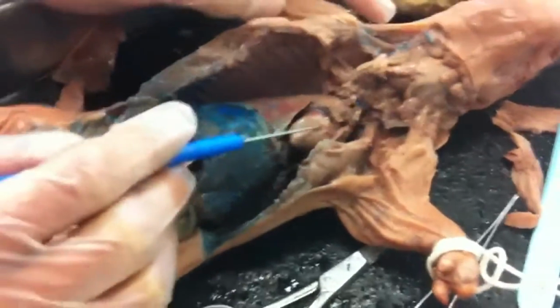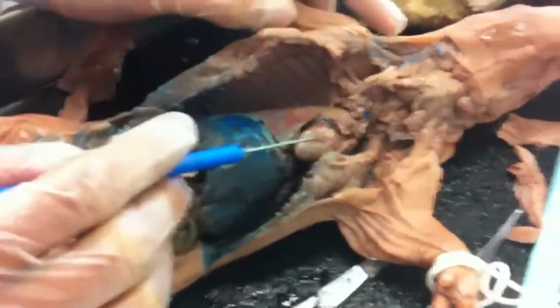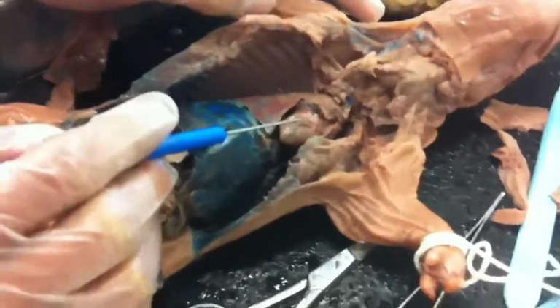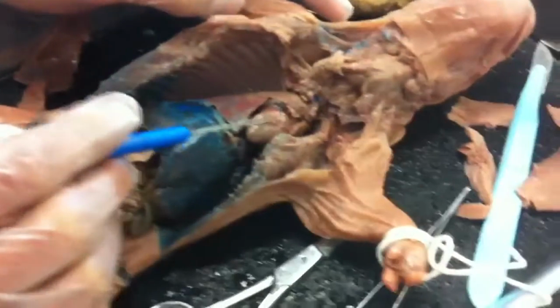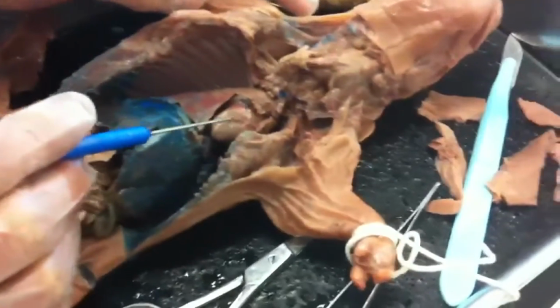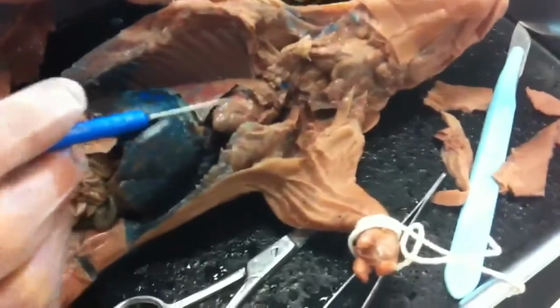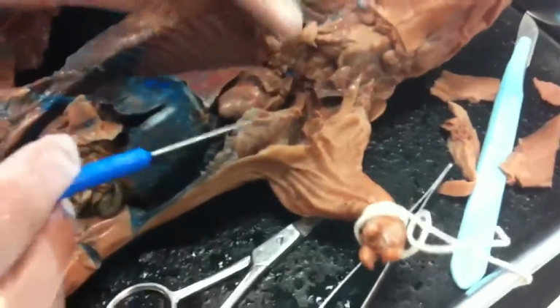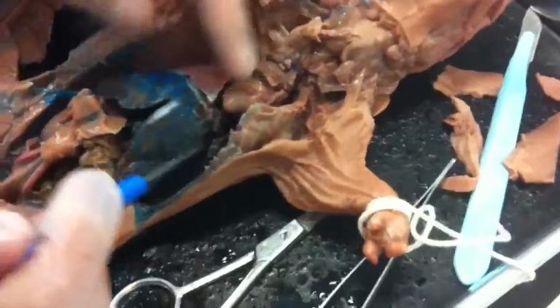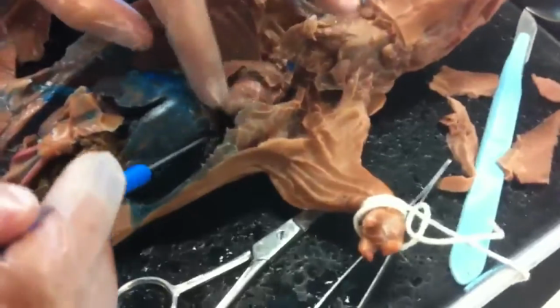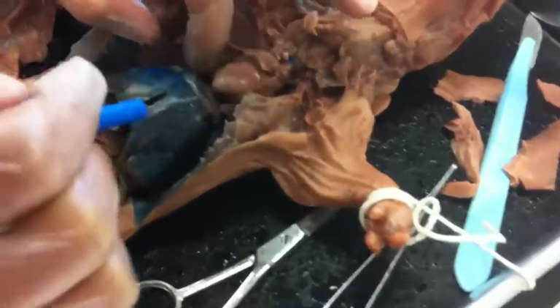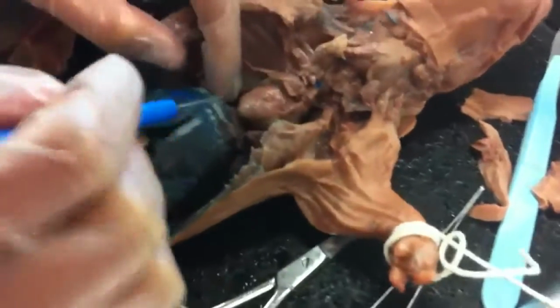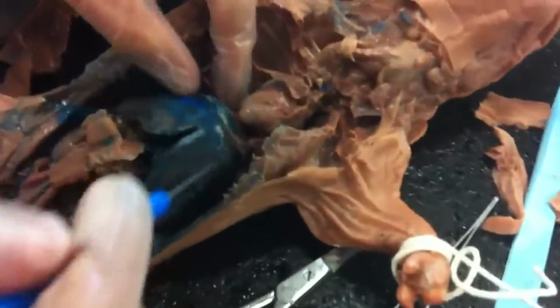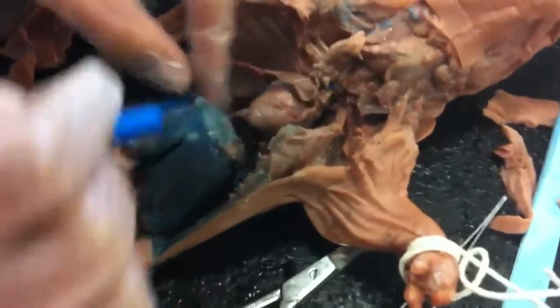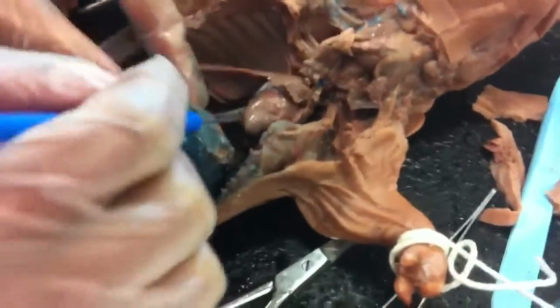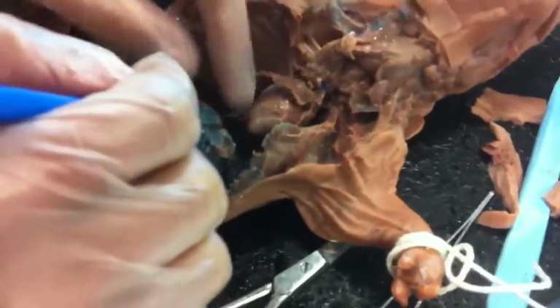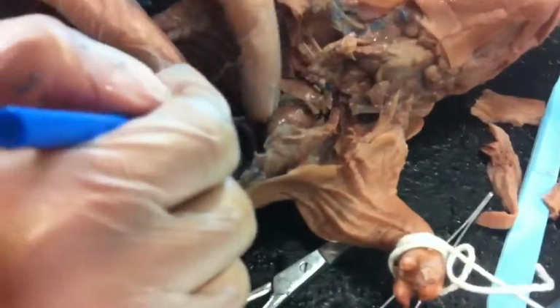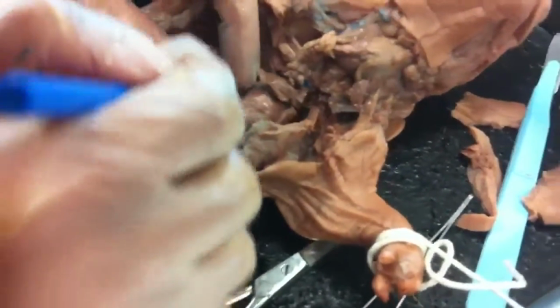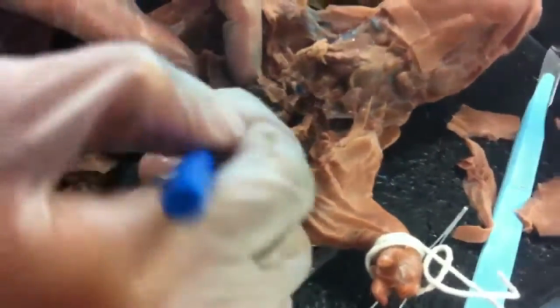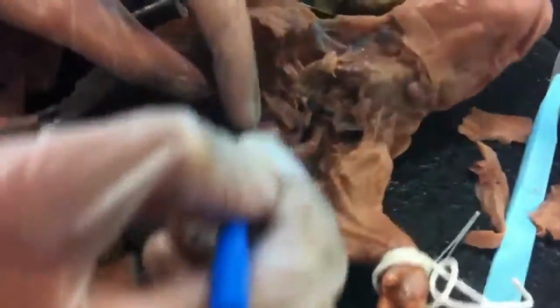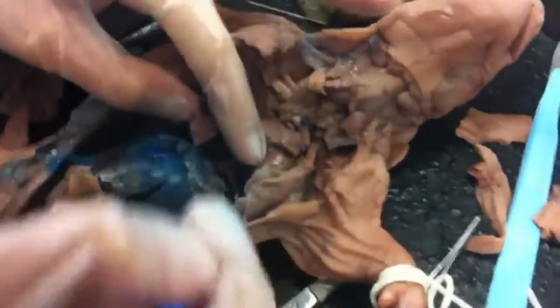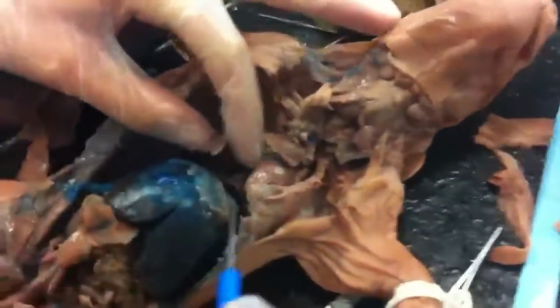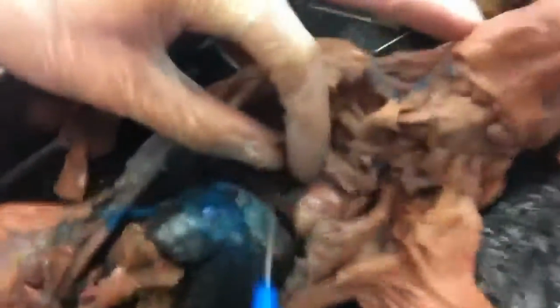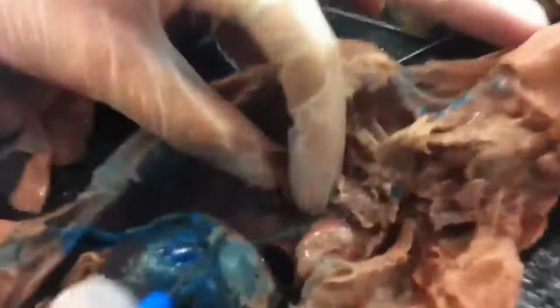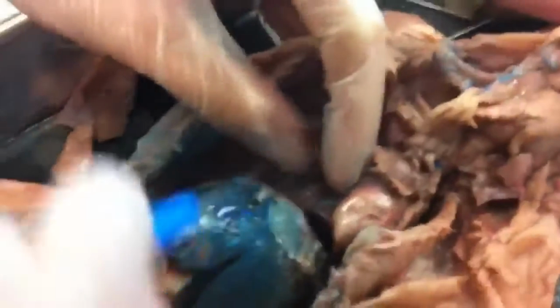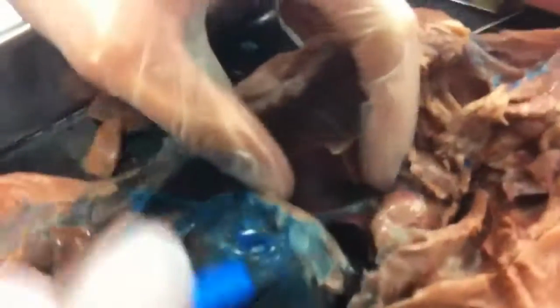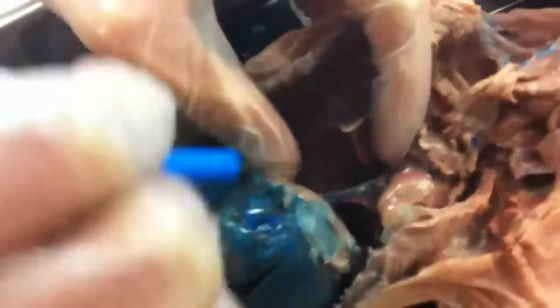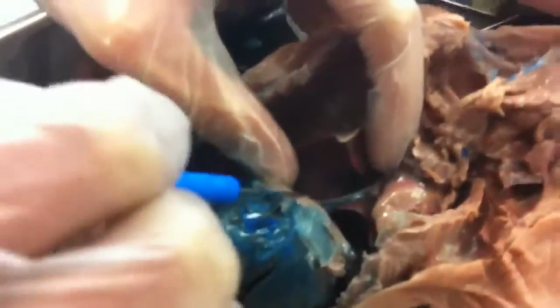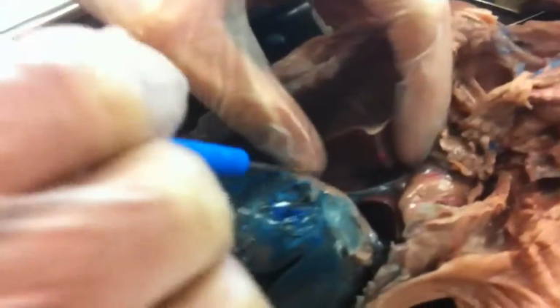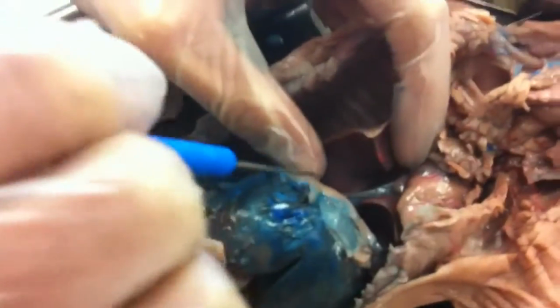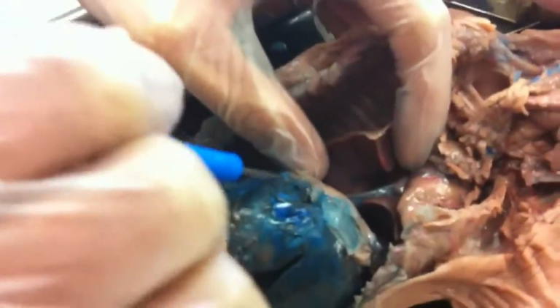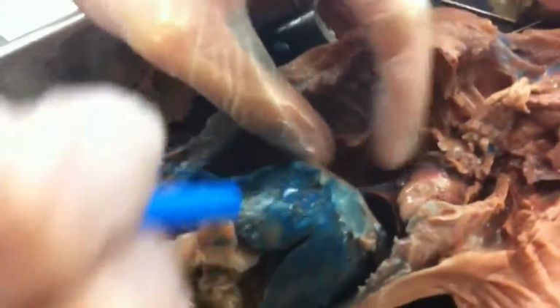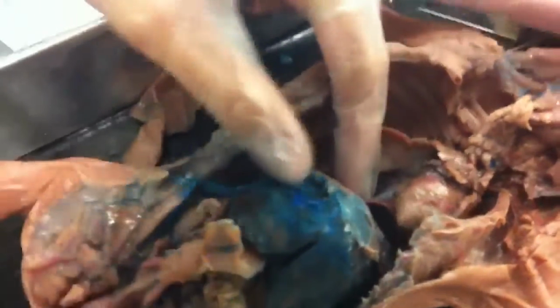The heart is right here. Diaphragm — that little piece of skin, this thing, right here between the liver and the heart and lungs. Diaphragm, yeah.